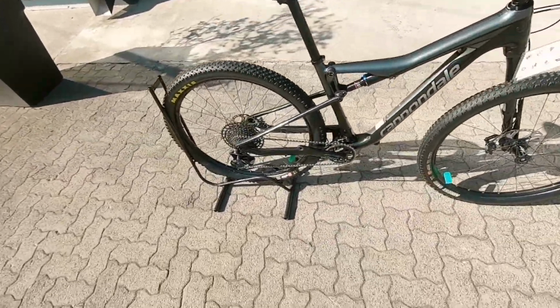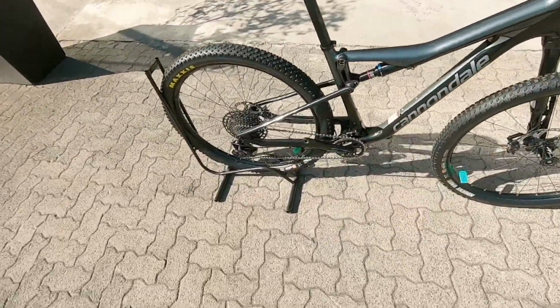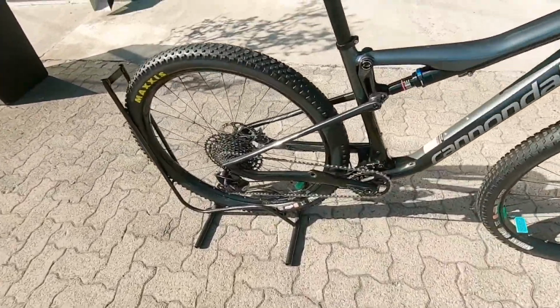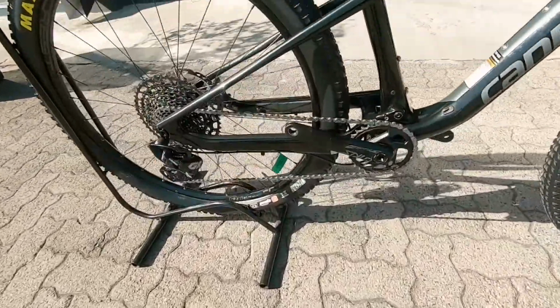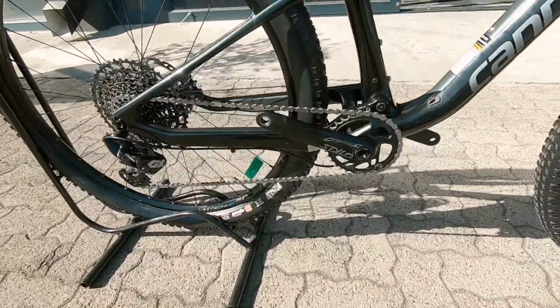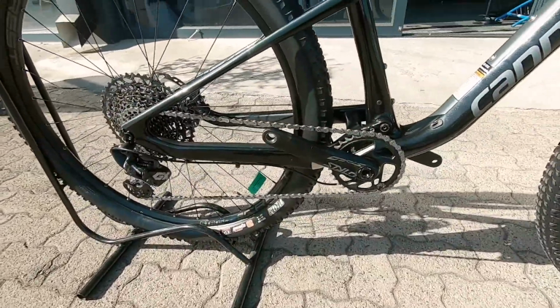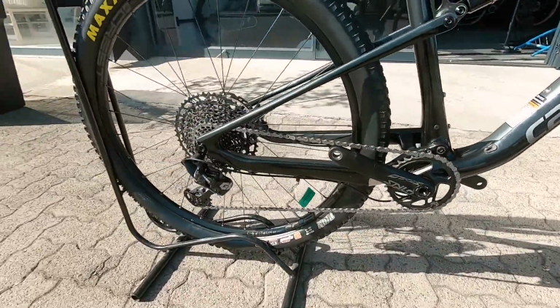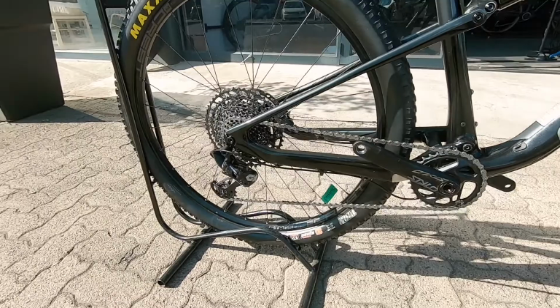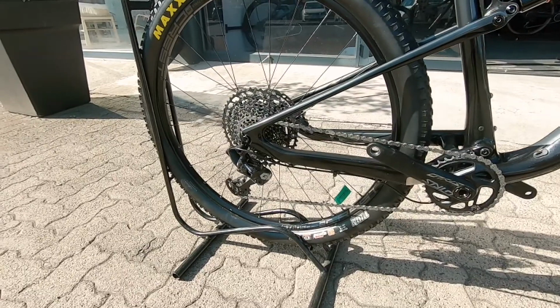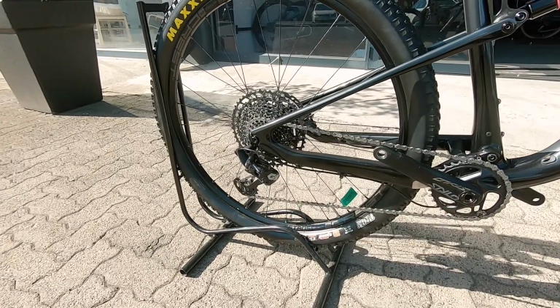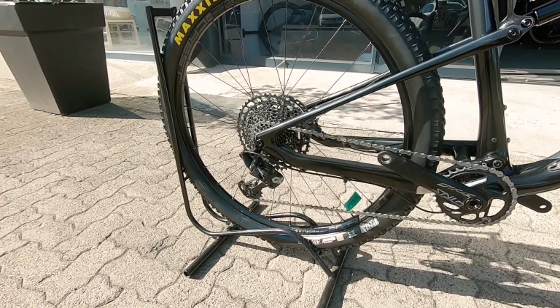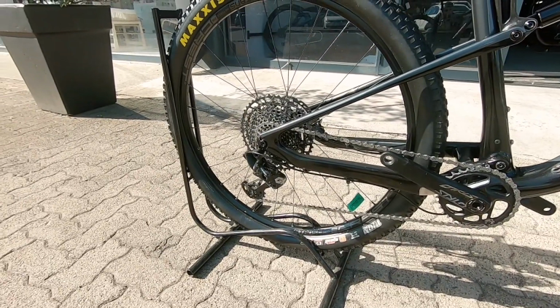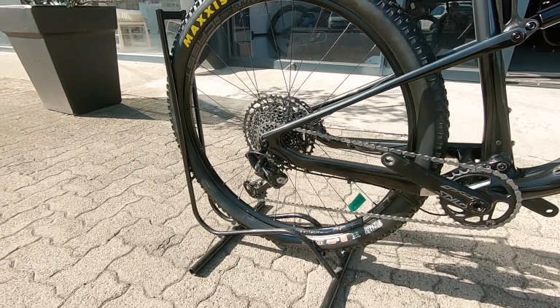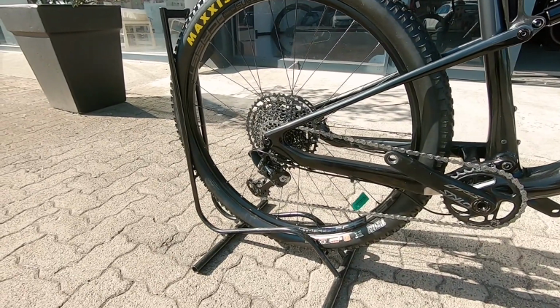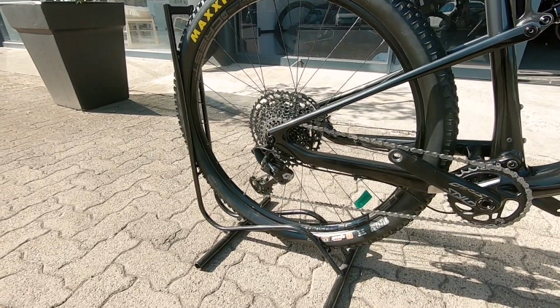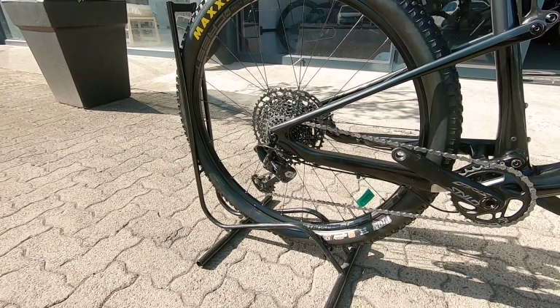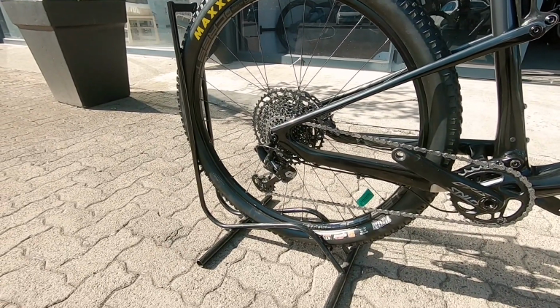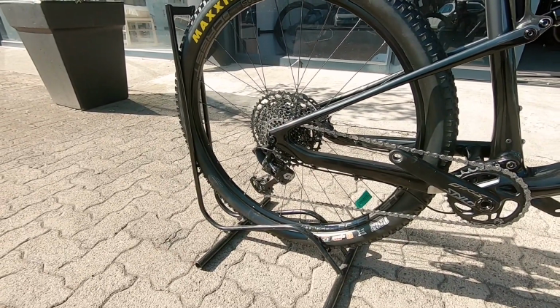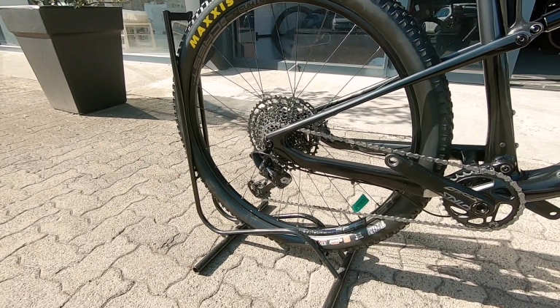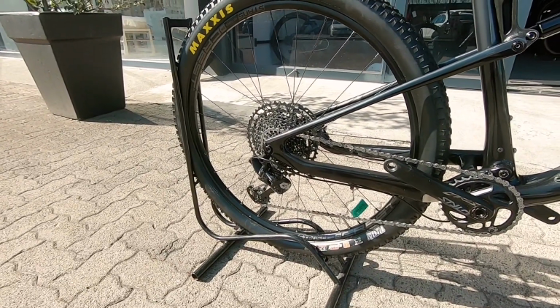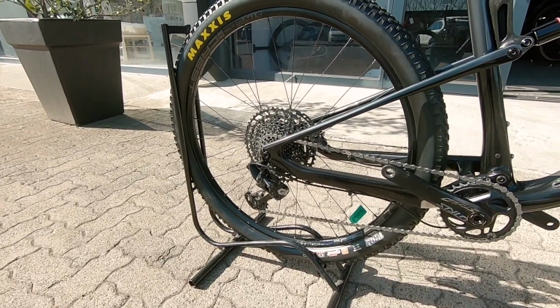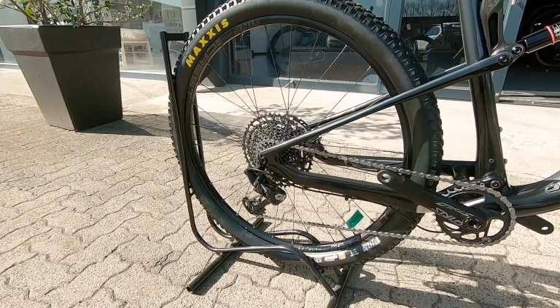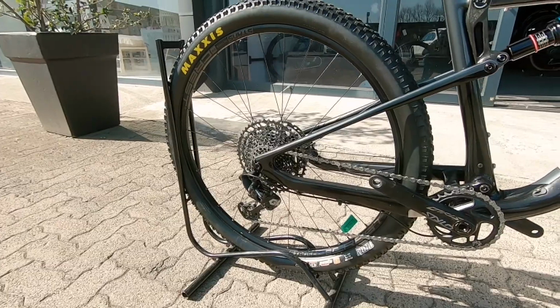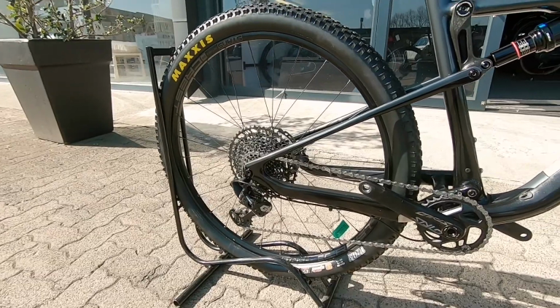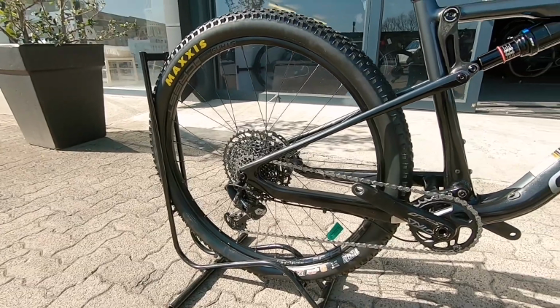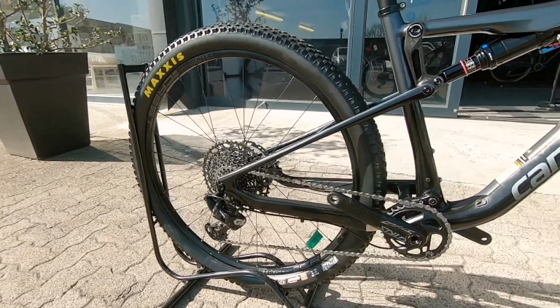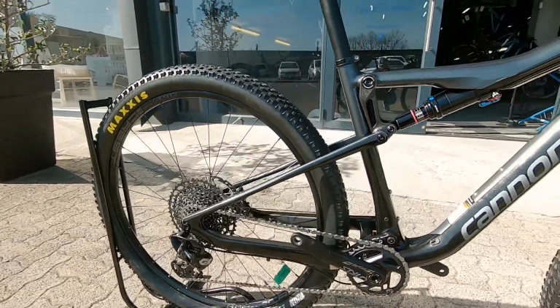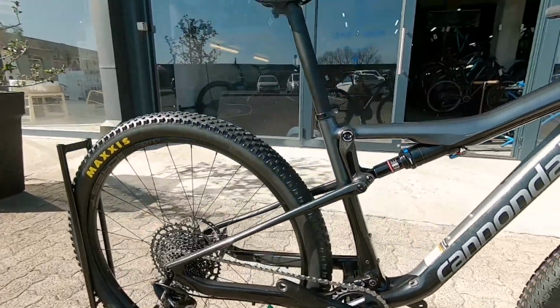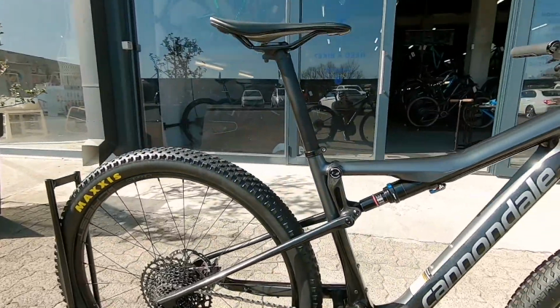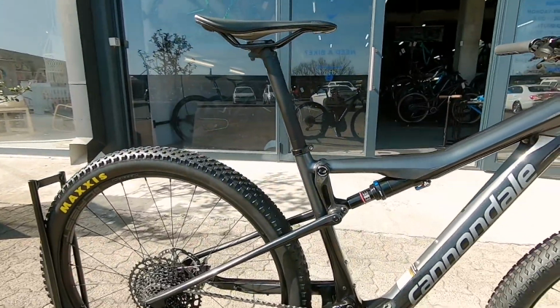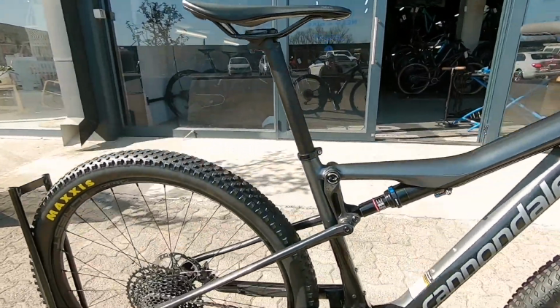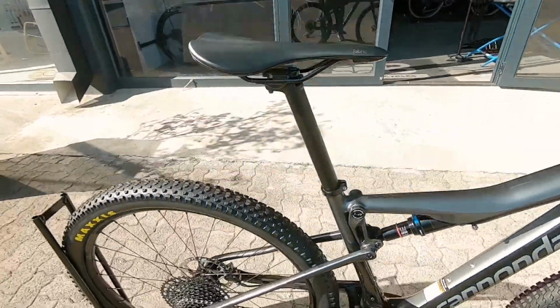On that drivetrain you've got that one-by system, and then on the rear you've got a SRAM GX — that's a 12-speed 10 by 50. Super, super nice little gear ratio for up and down definitely.